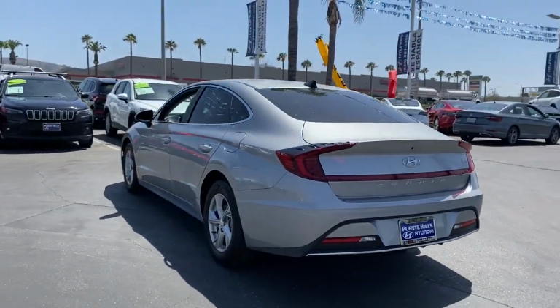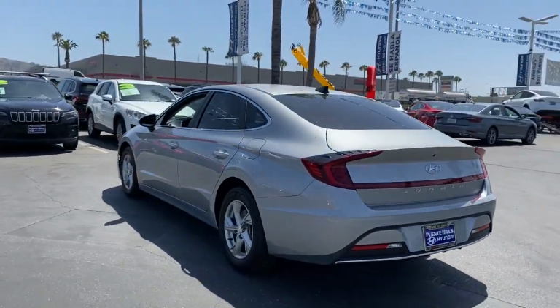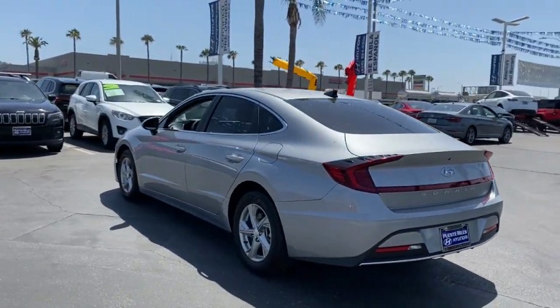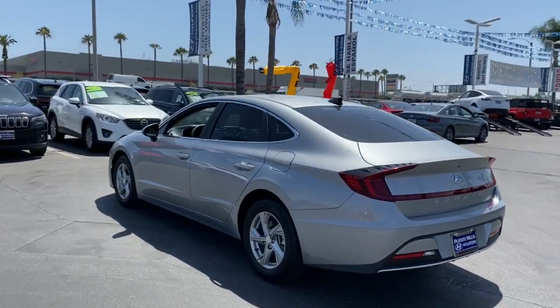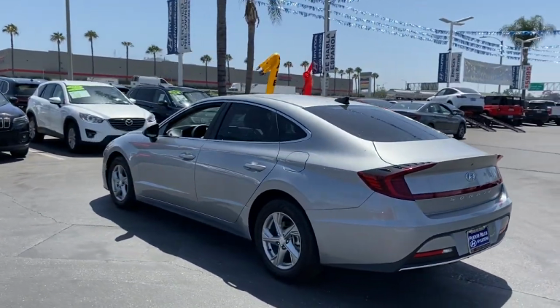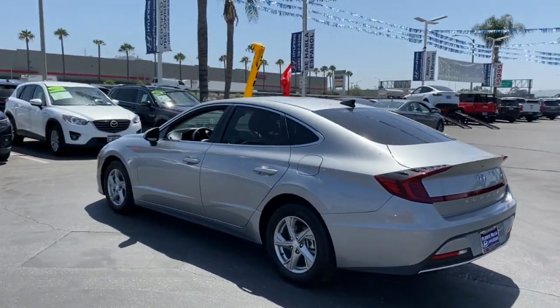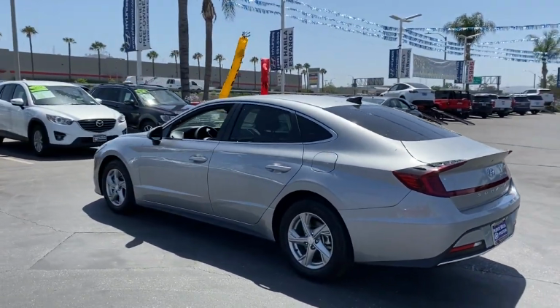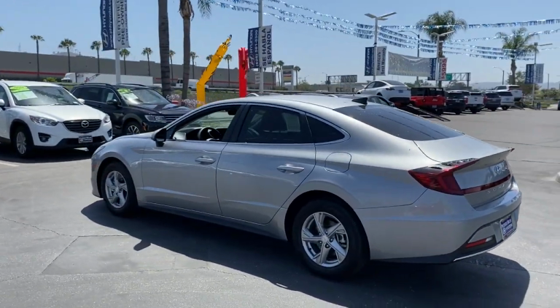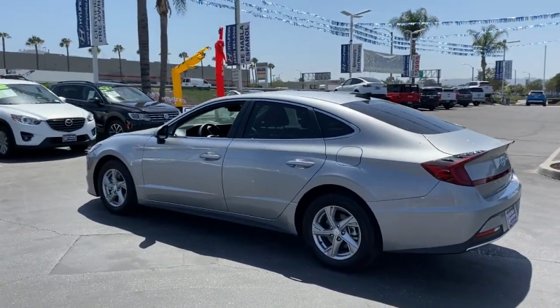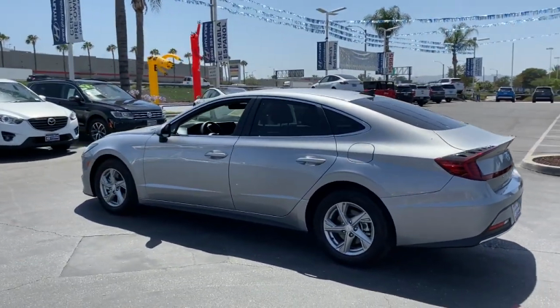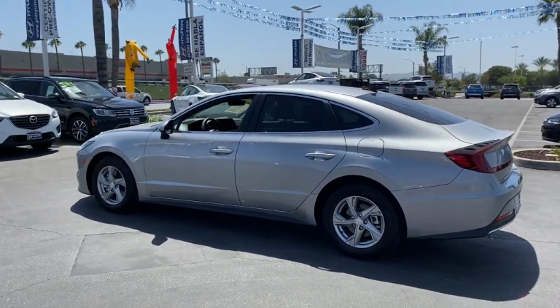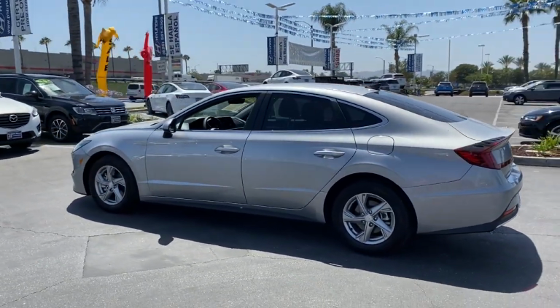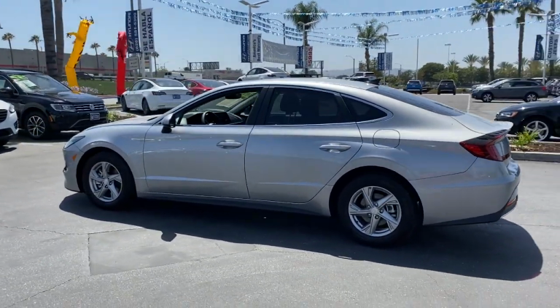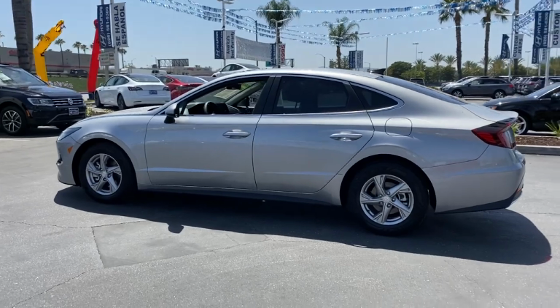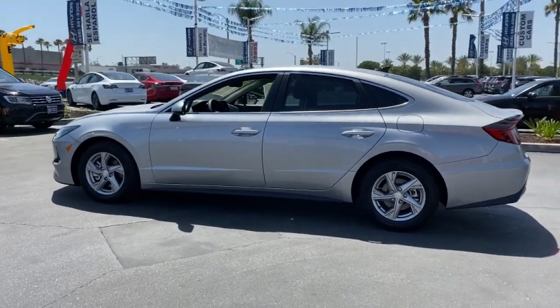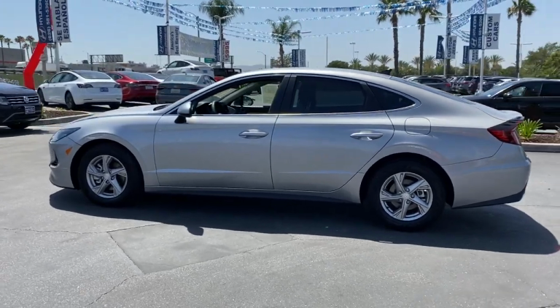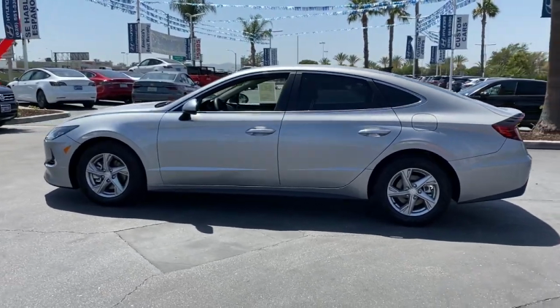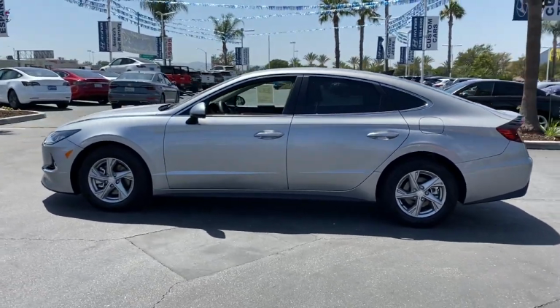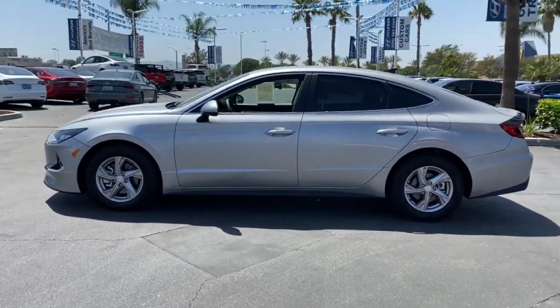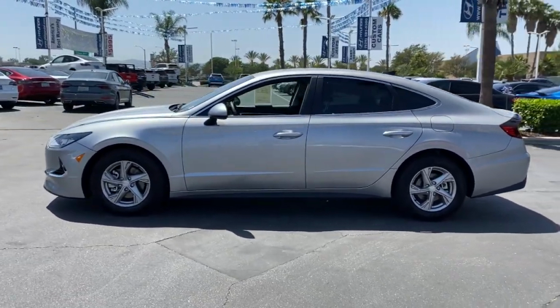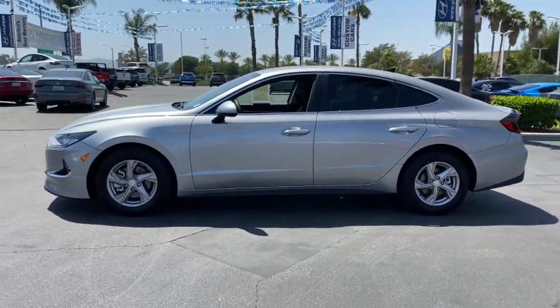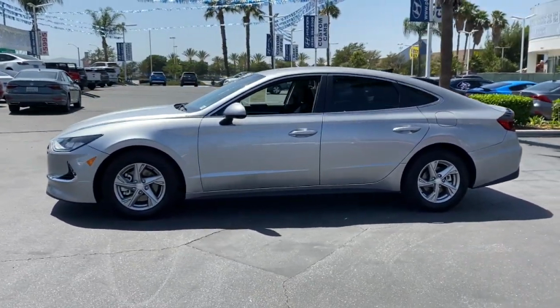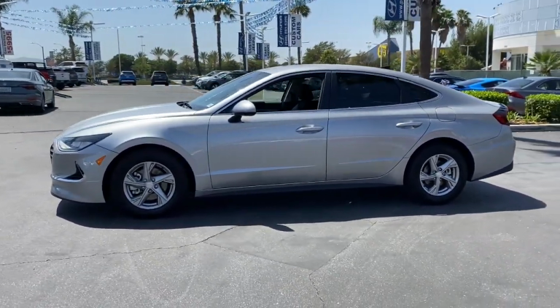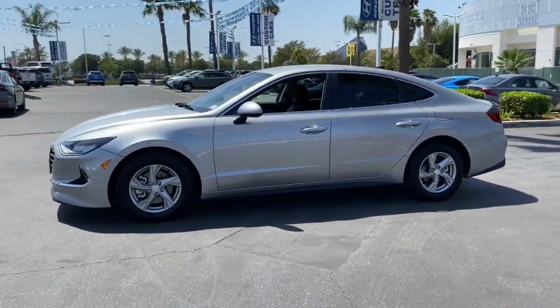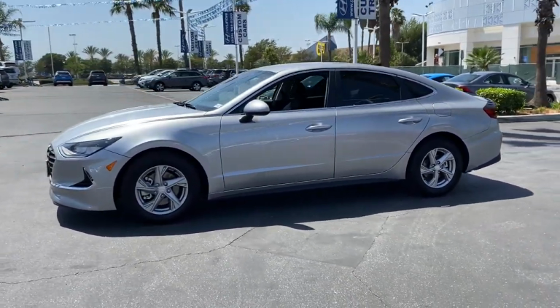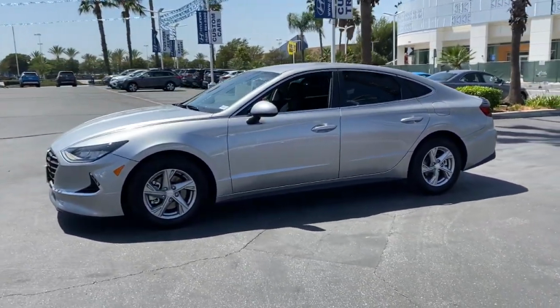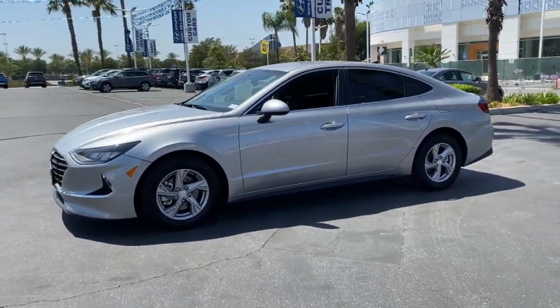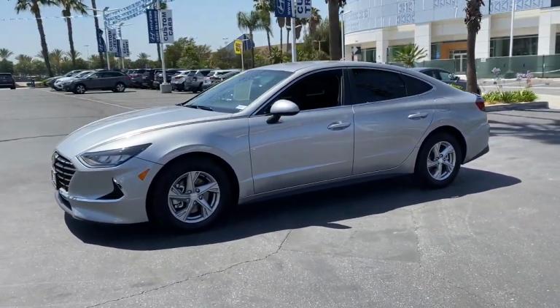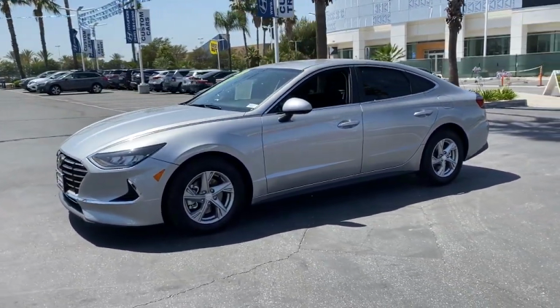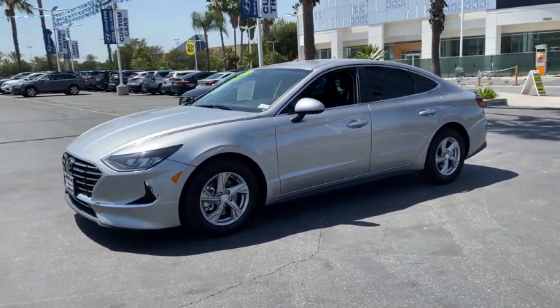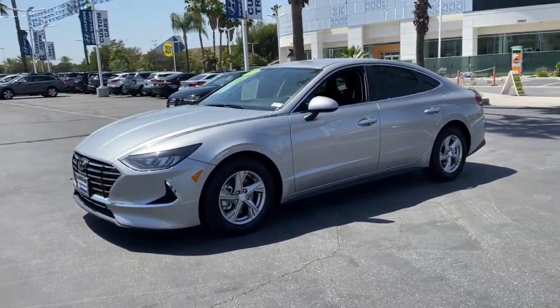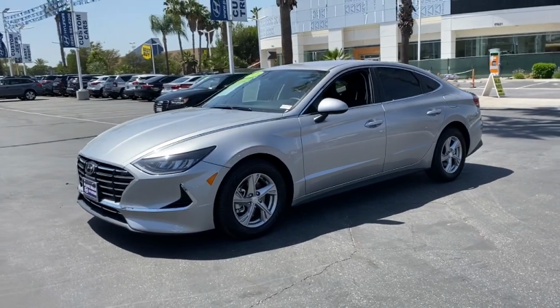Its comfortable cabin with standard touchscreen infotainment and driver assistance, along with stylish good looks, make this midsize 4-door your go-to family sedan.